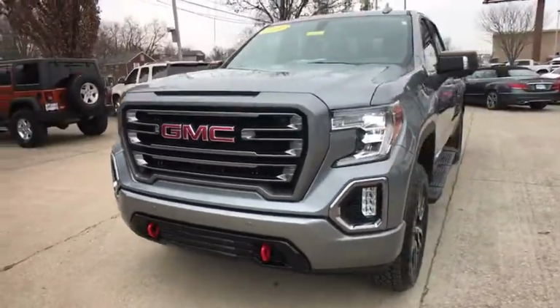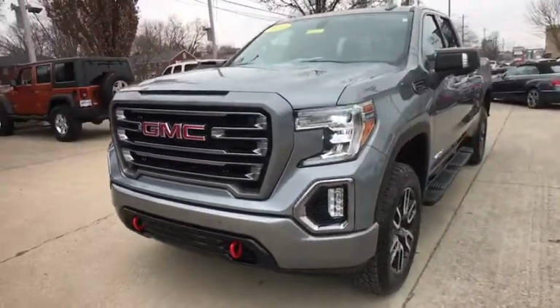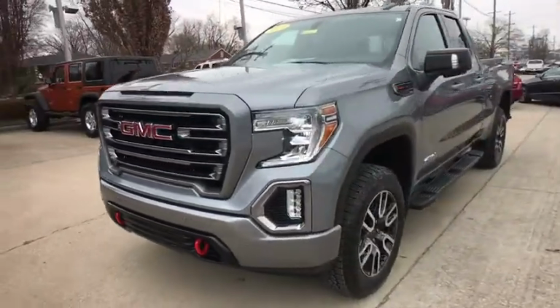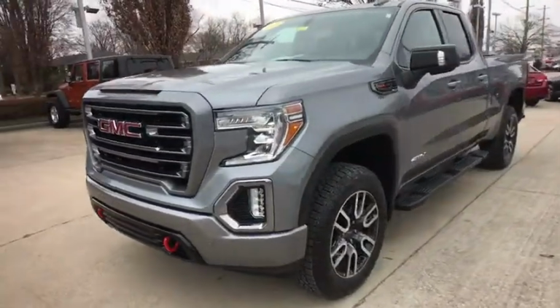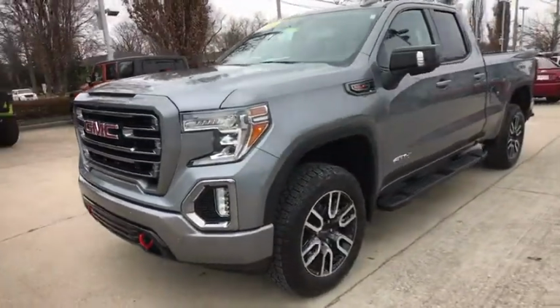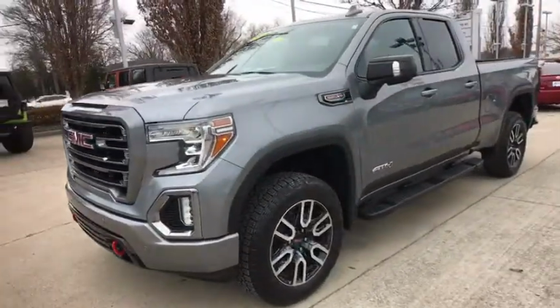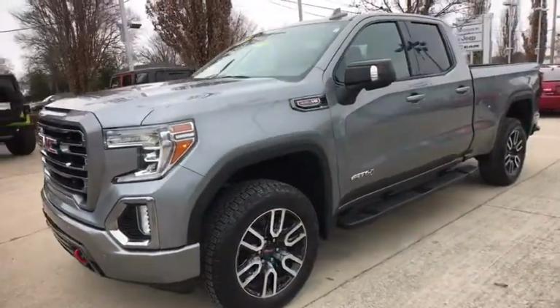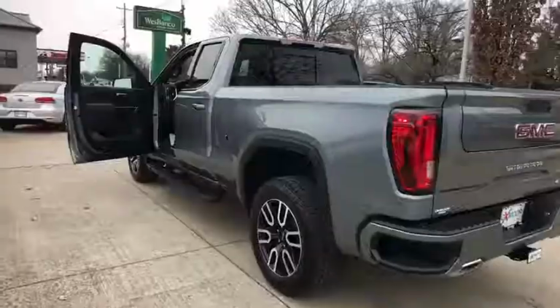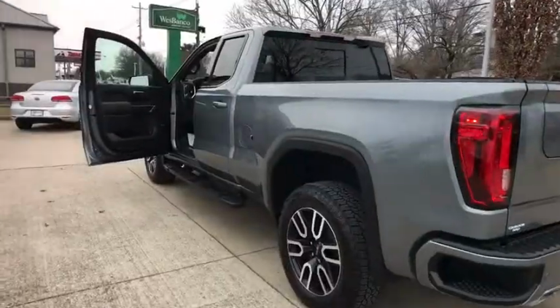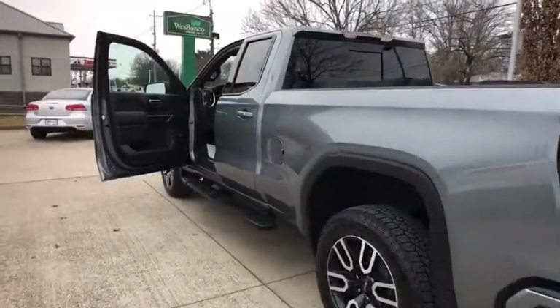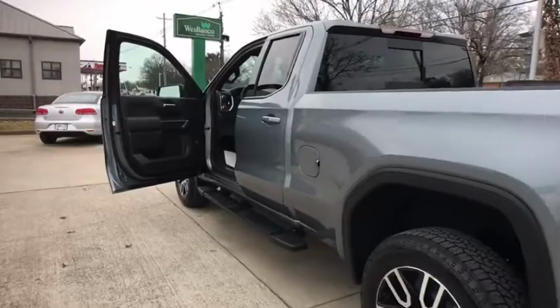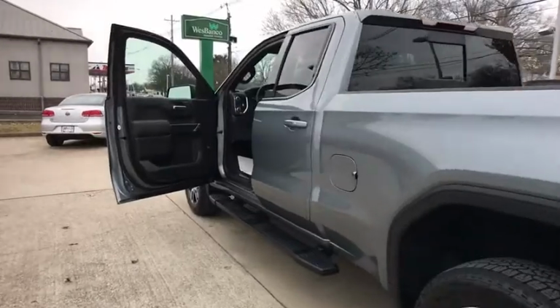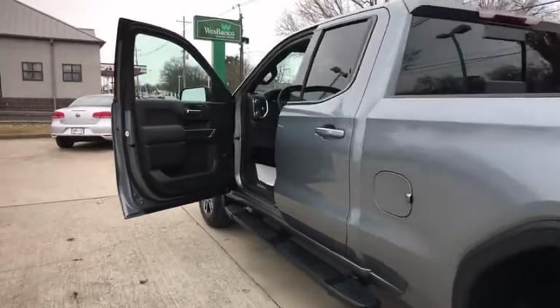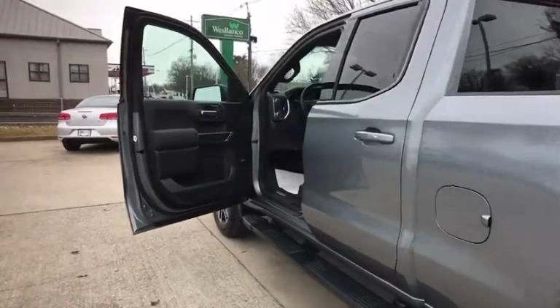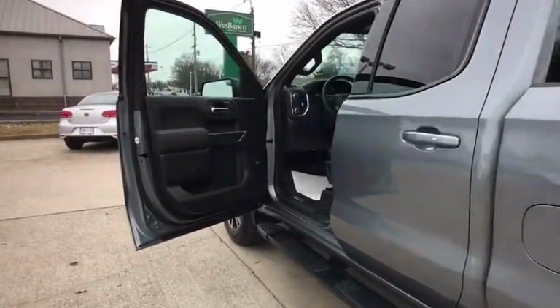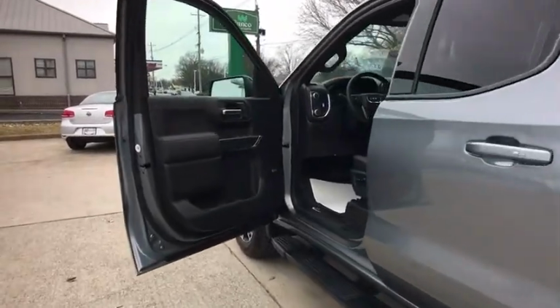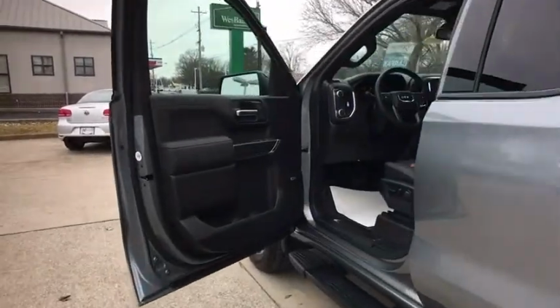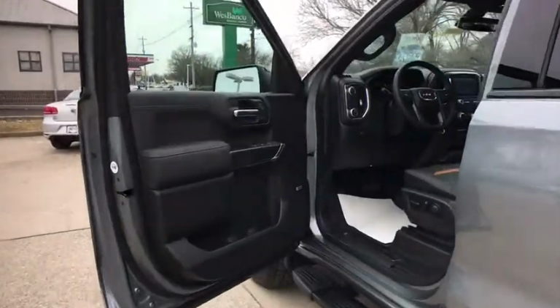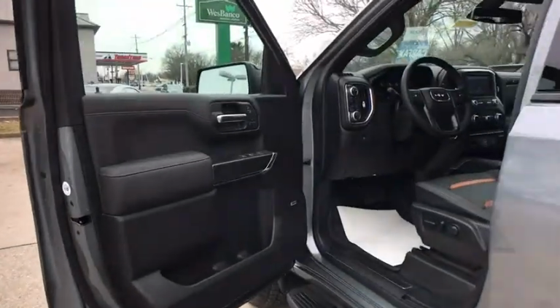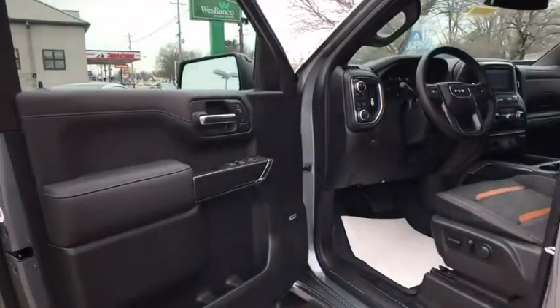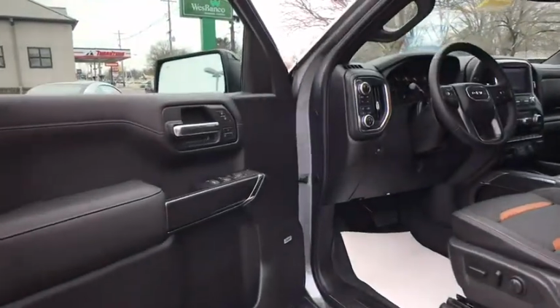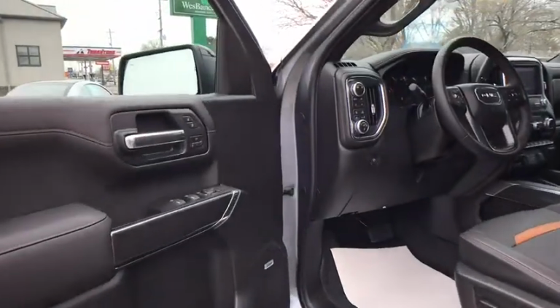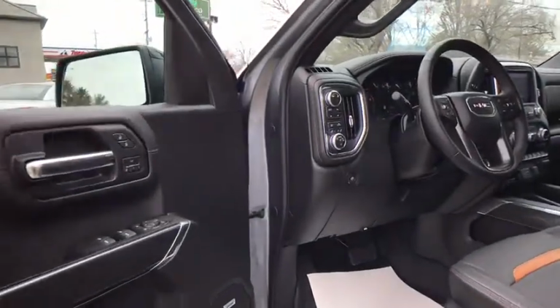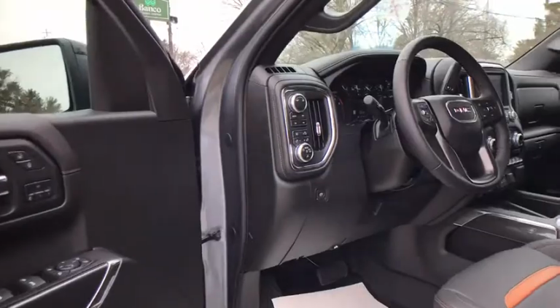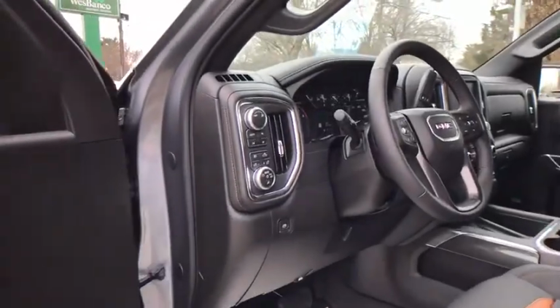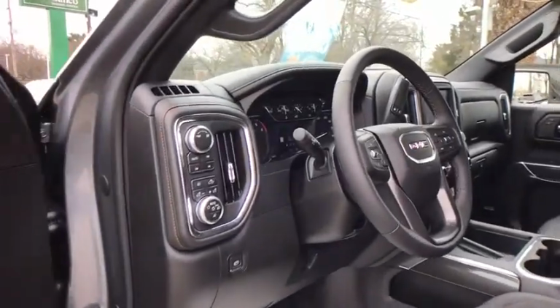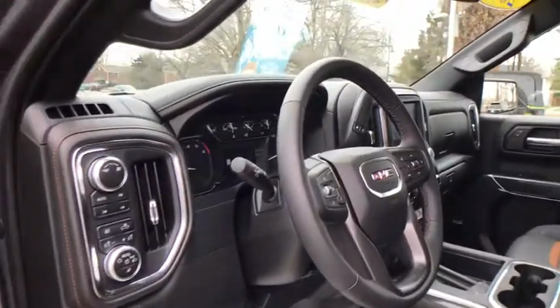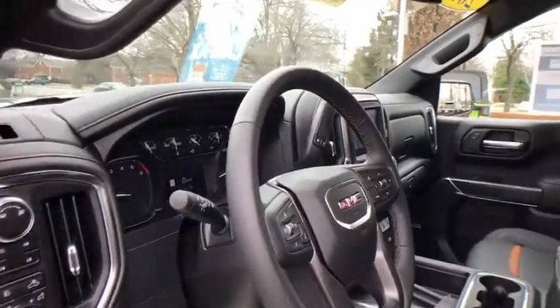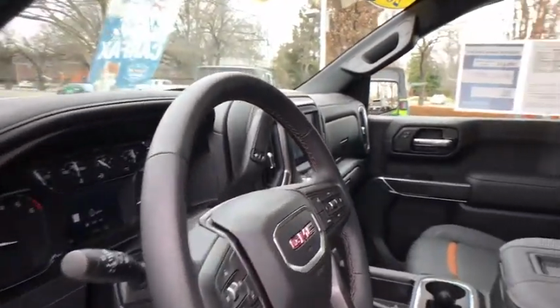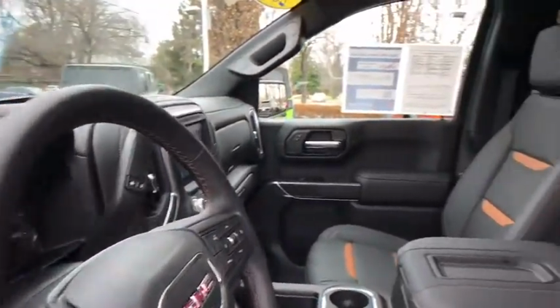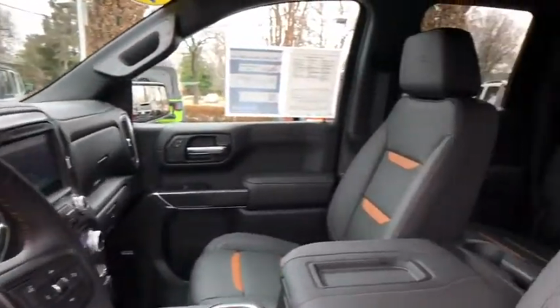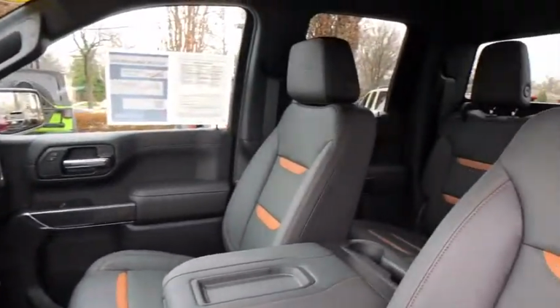Sierra 1500 now comes with an automatic transmission that combines high max hauling capability with precise control. This vehicle has less than 2,000 miles. Here are some of this vehicle's great options.